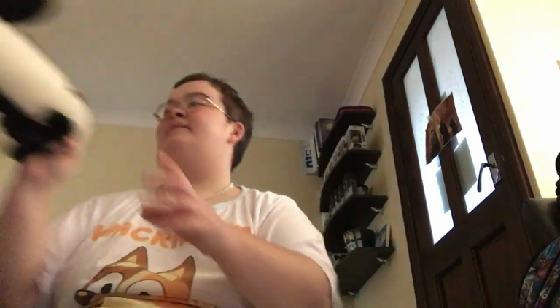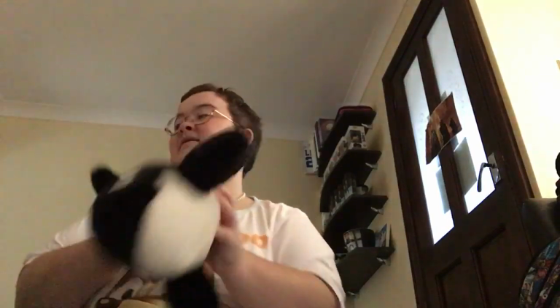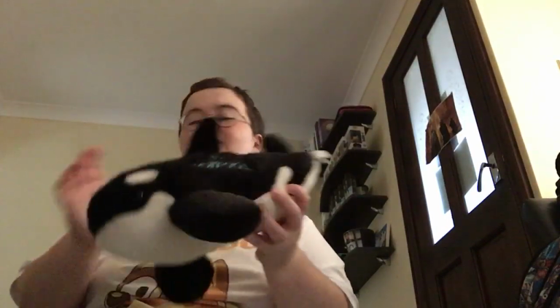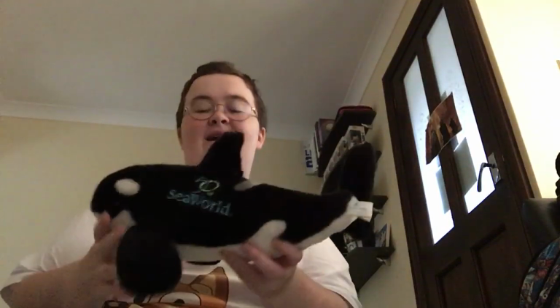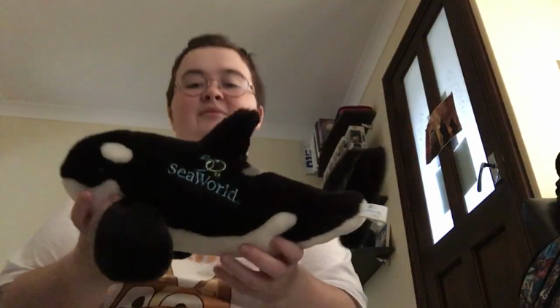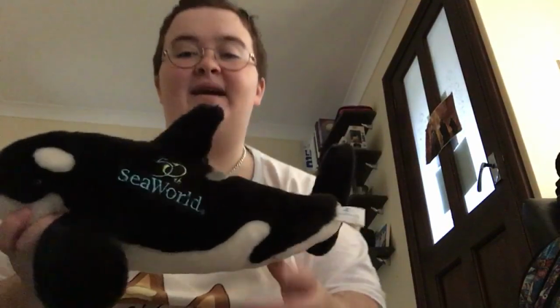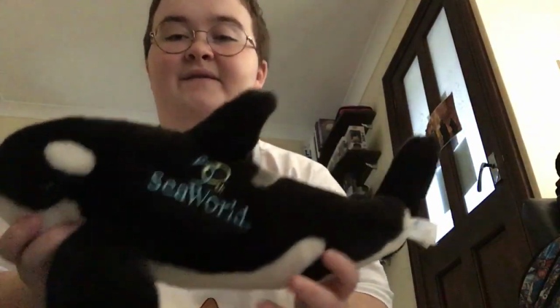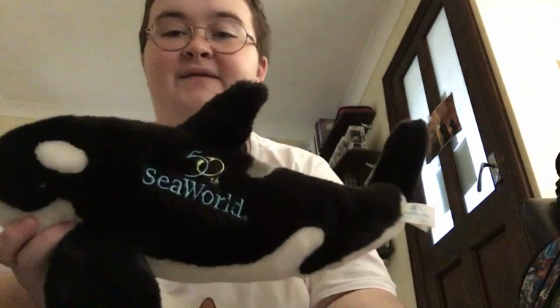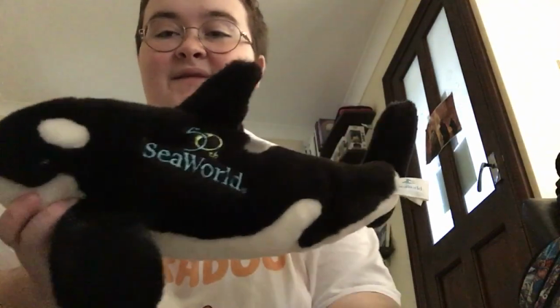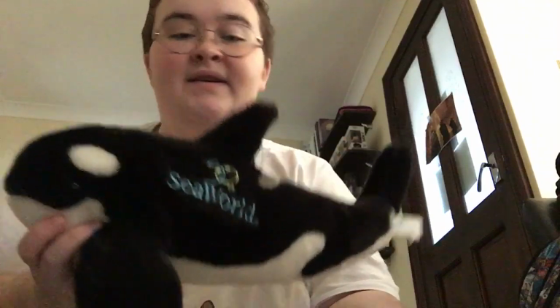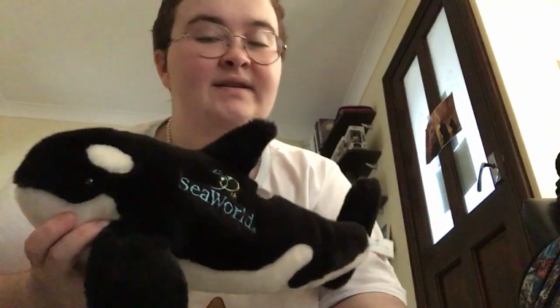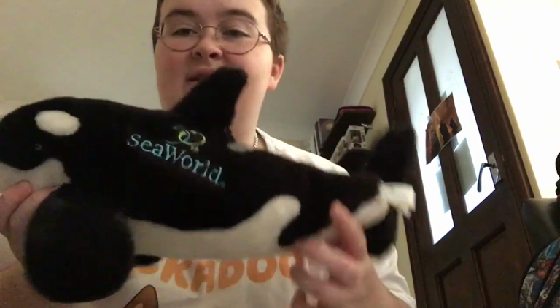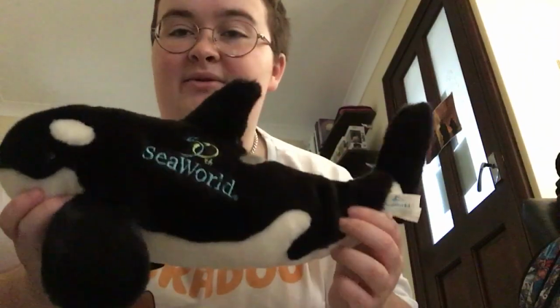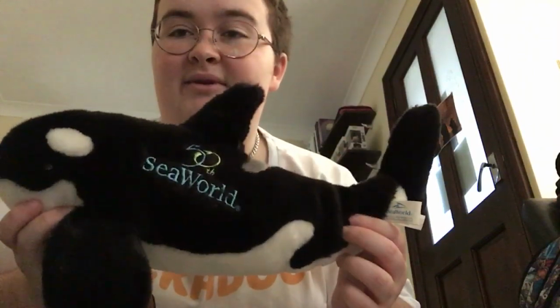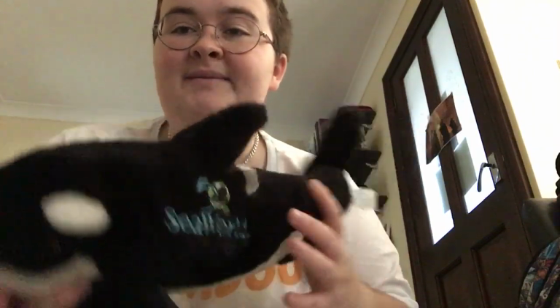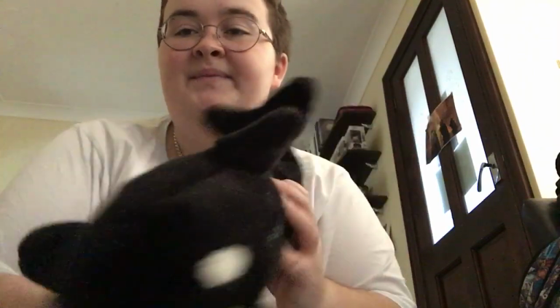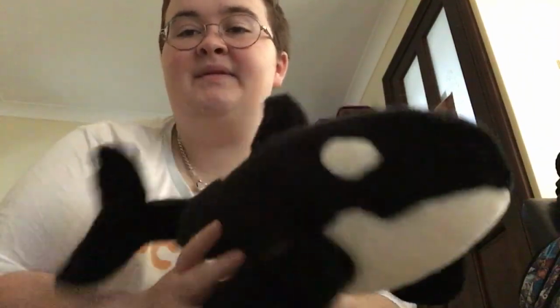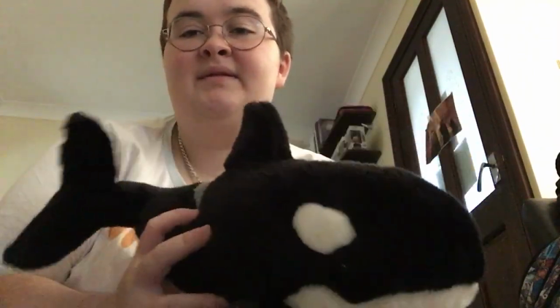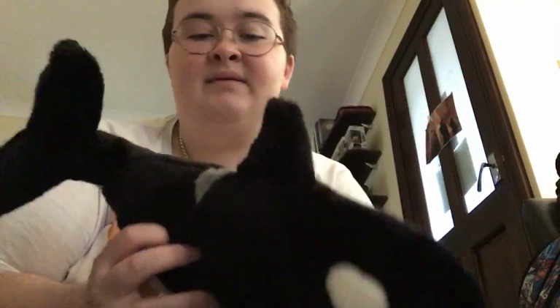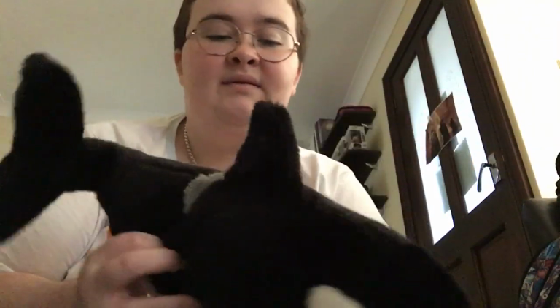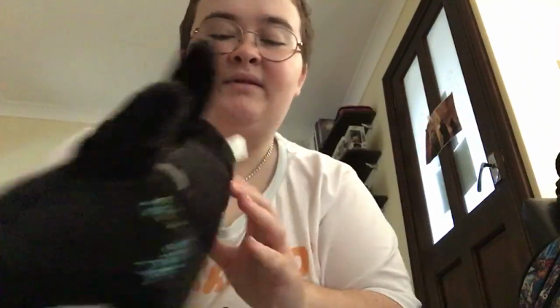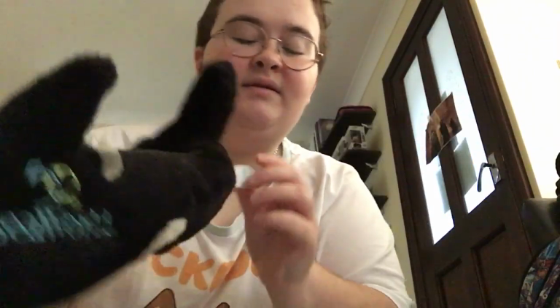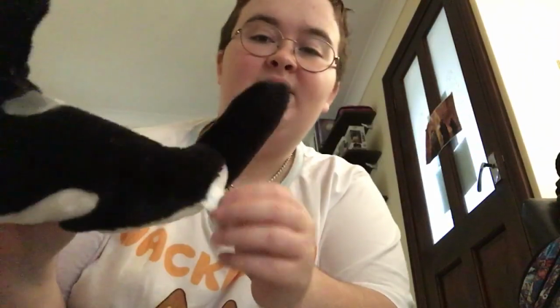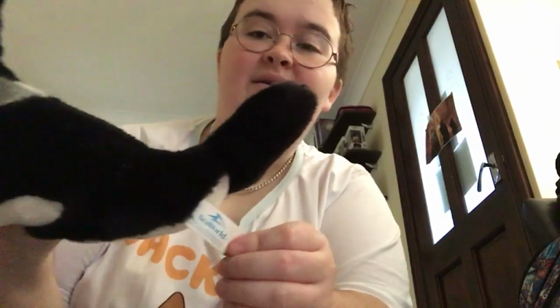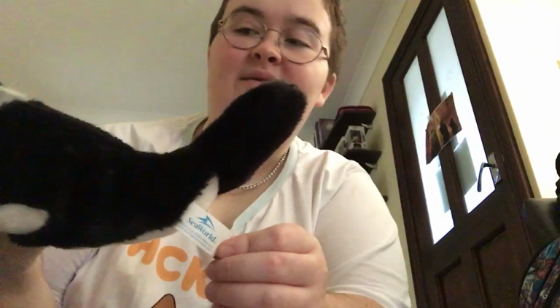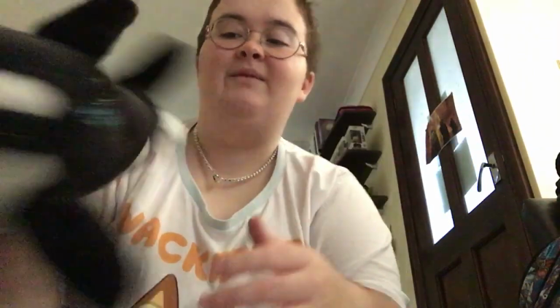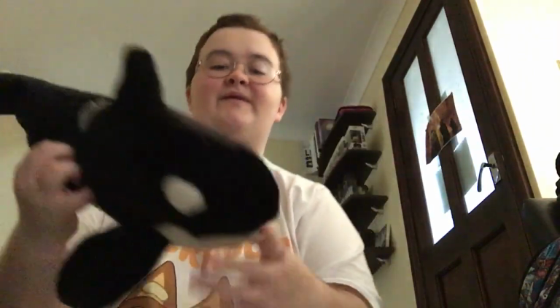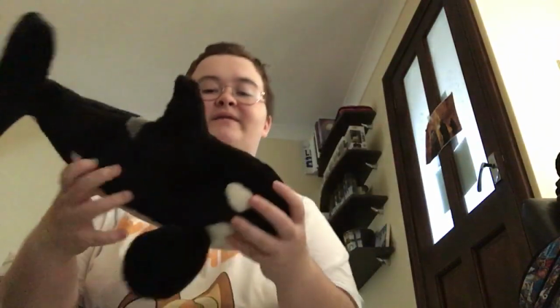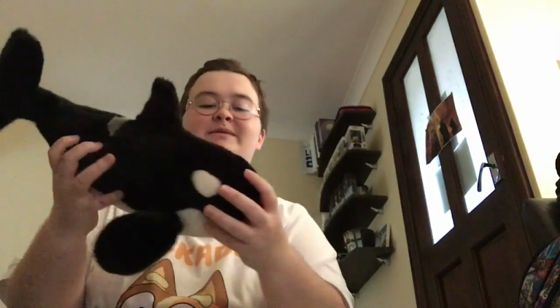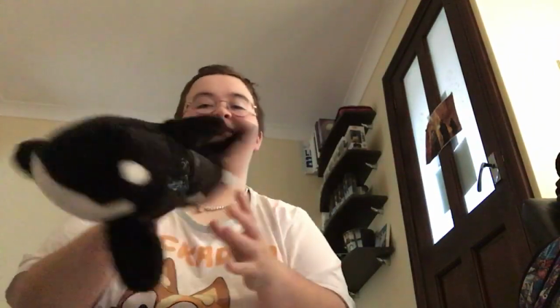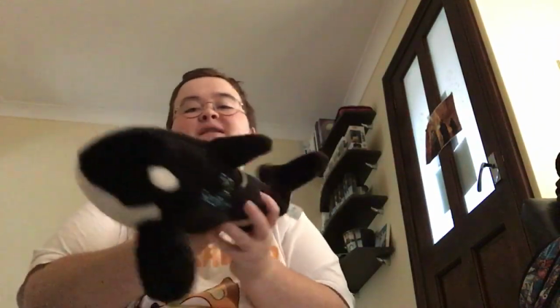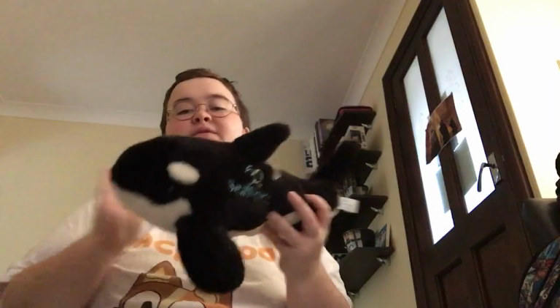Then we have my 50th SeaWorld orca, from the 50th anniversary back in 2014.